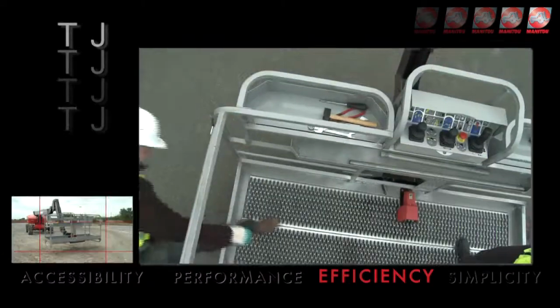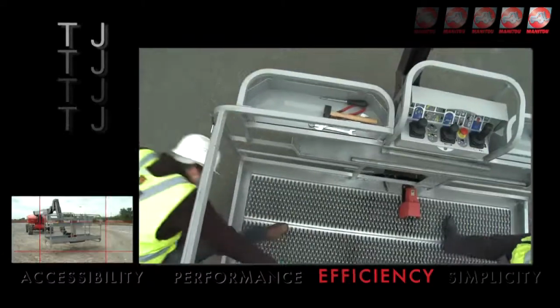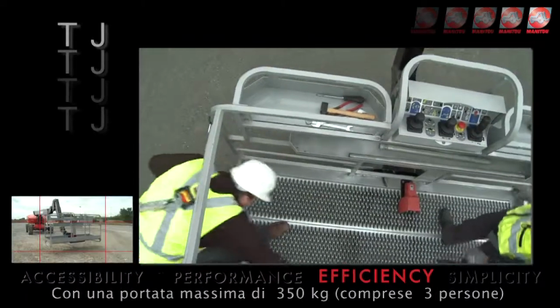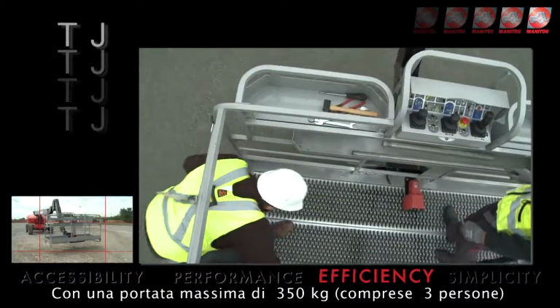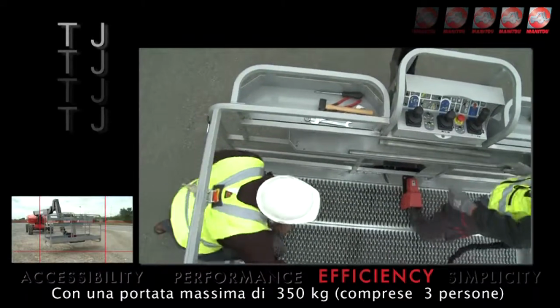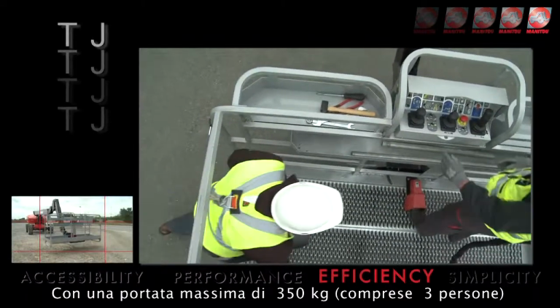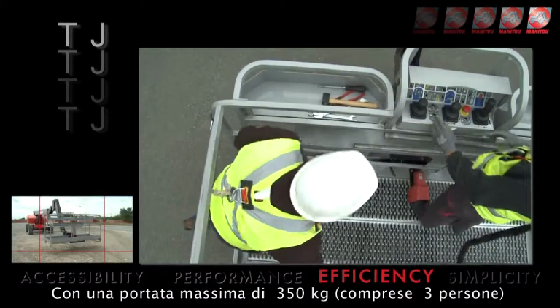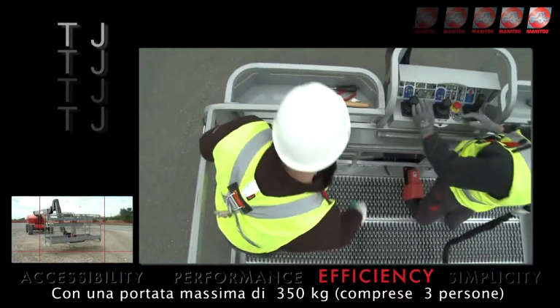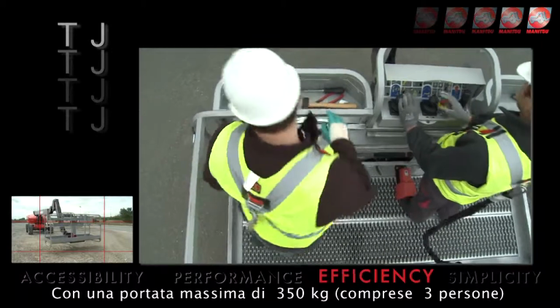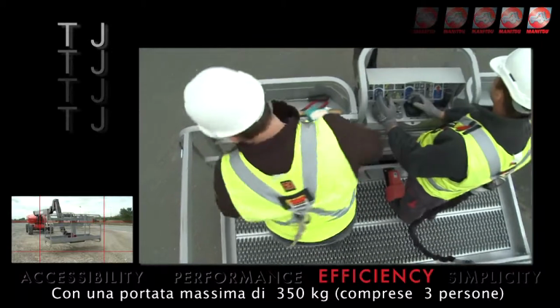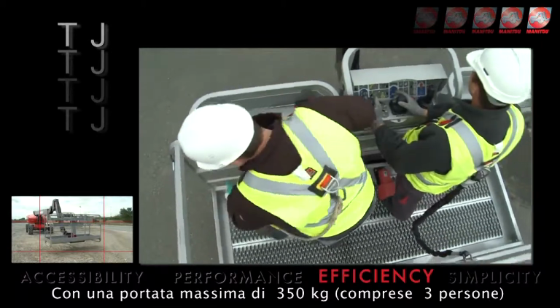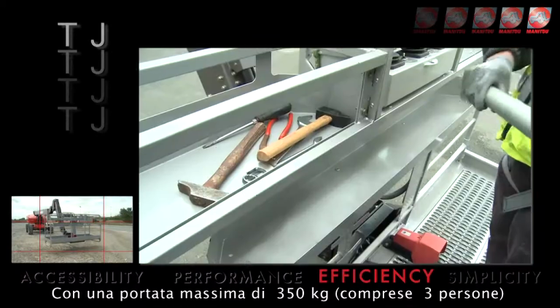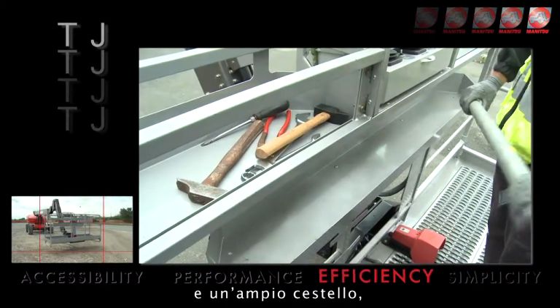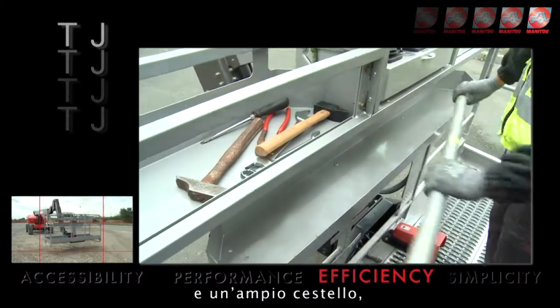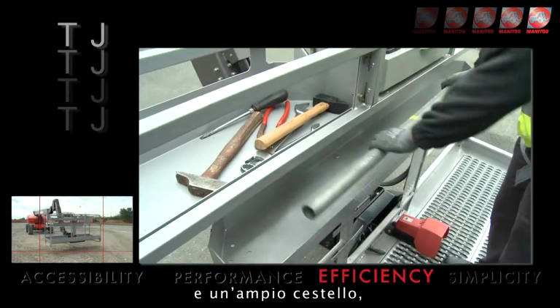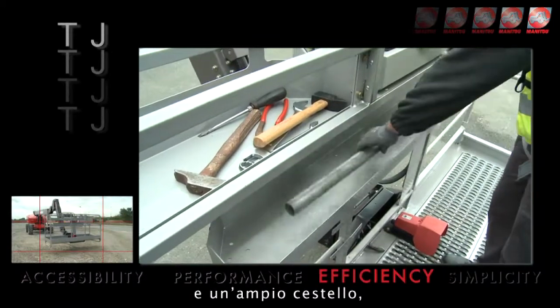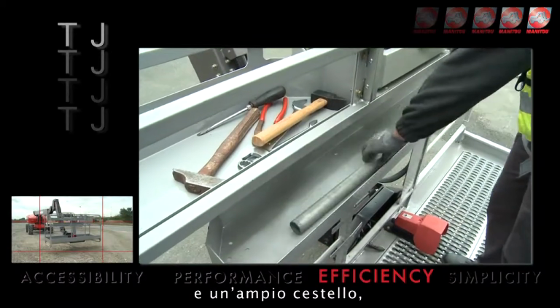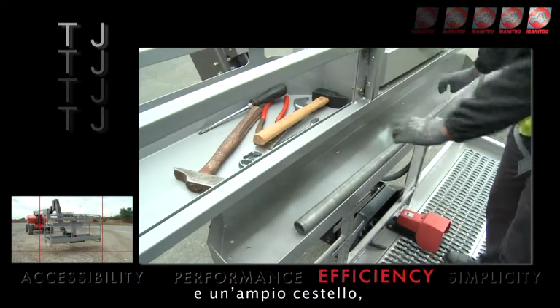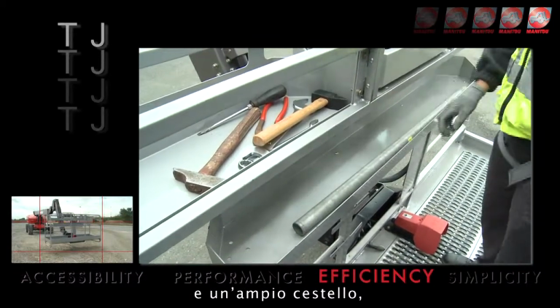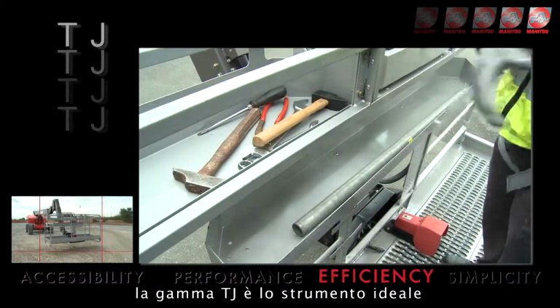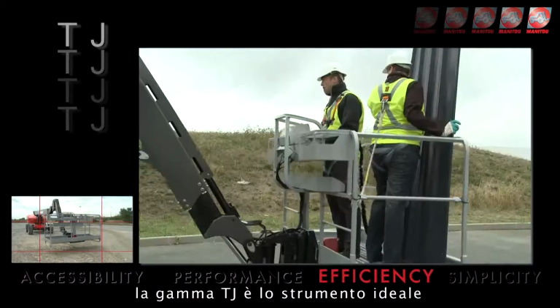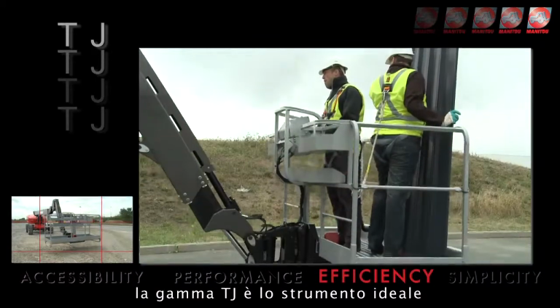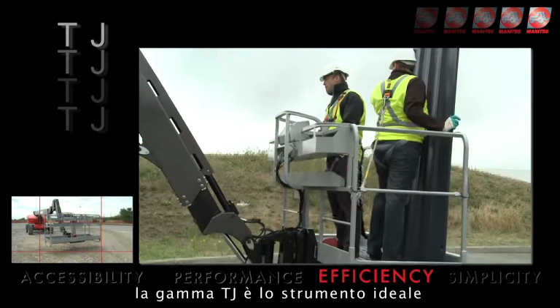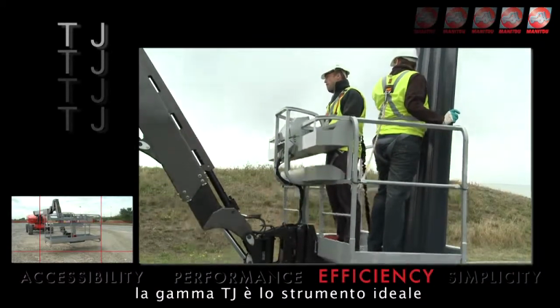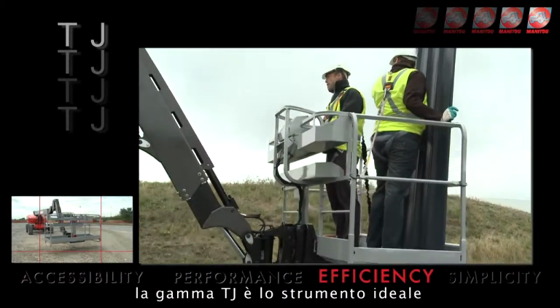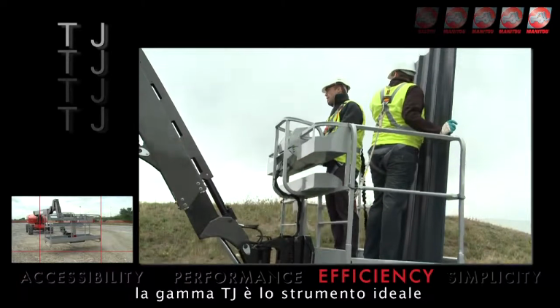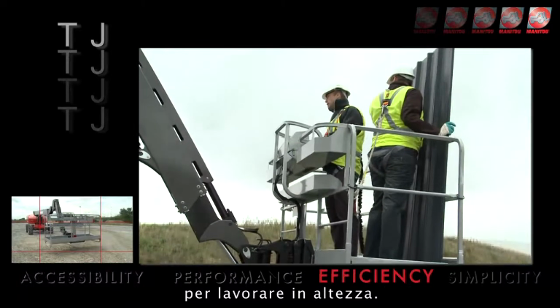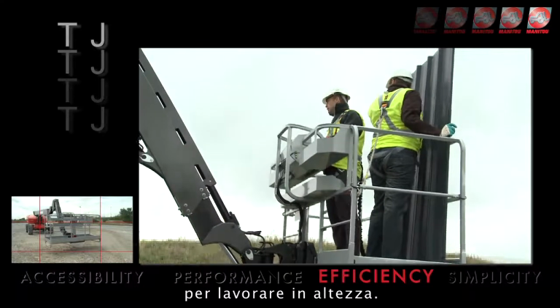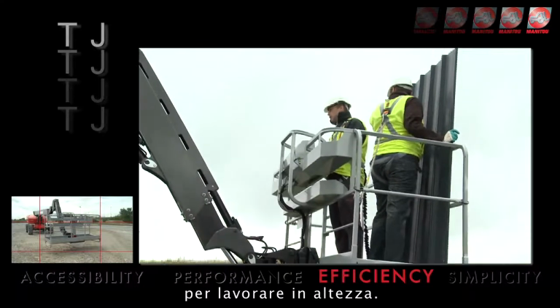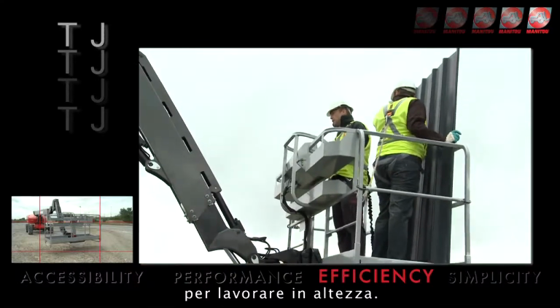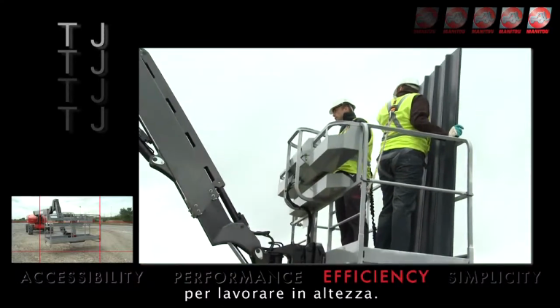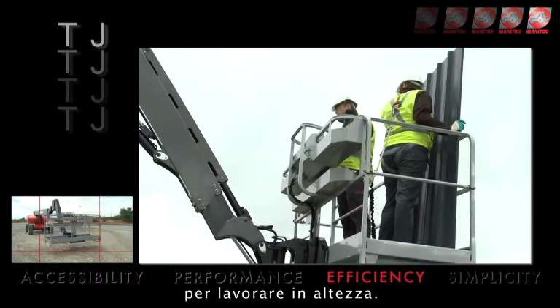With up to 350 kg safe working loads, up to three persons and a large basket, the TJ range is an ideal tool for working at heights.